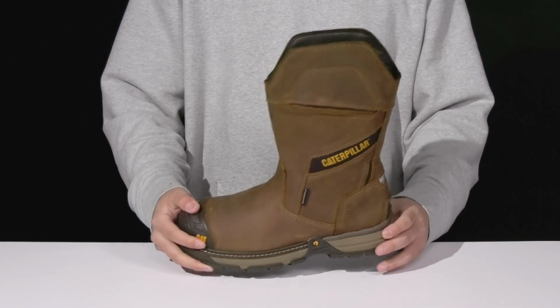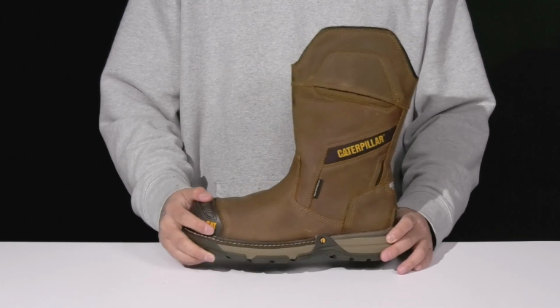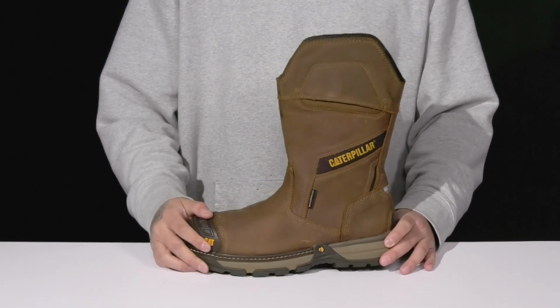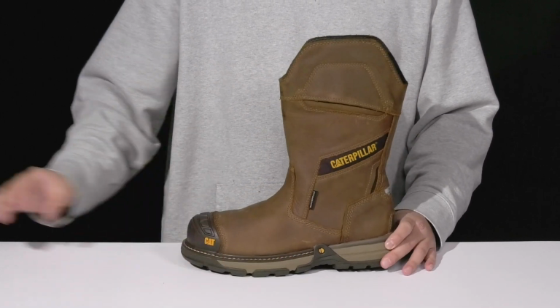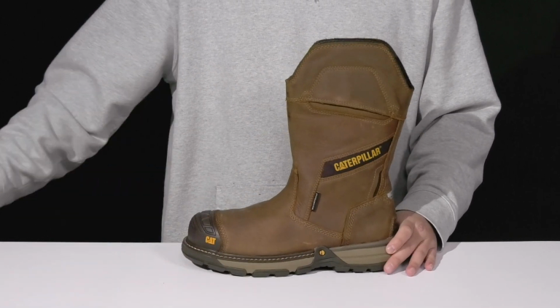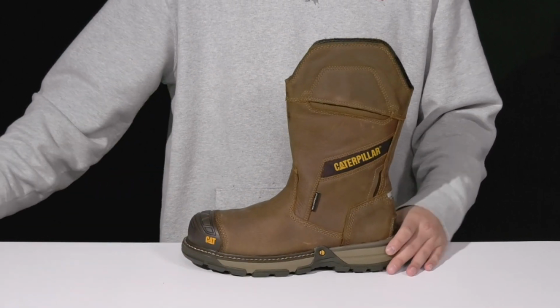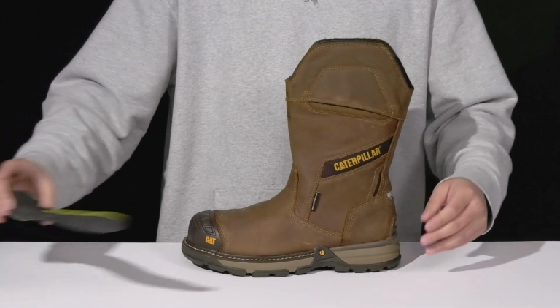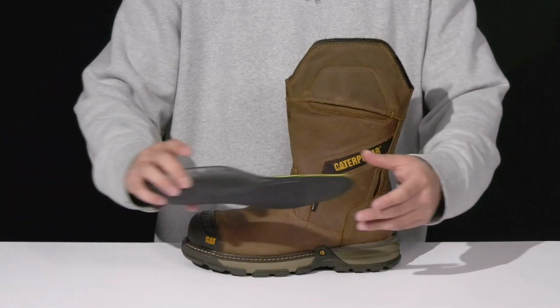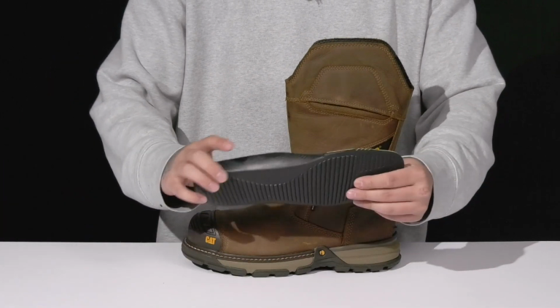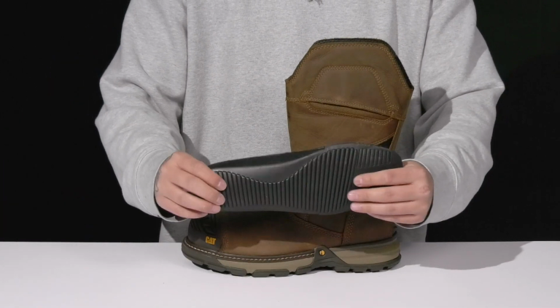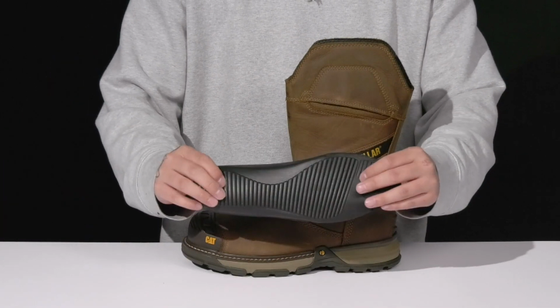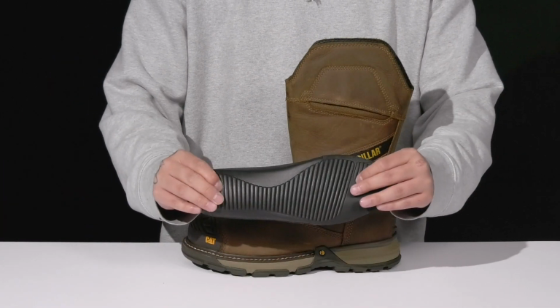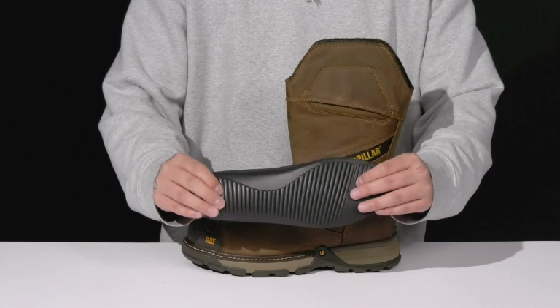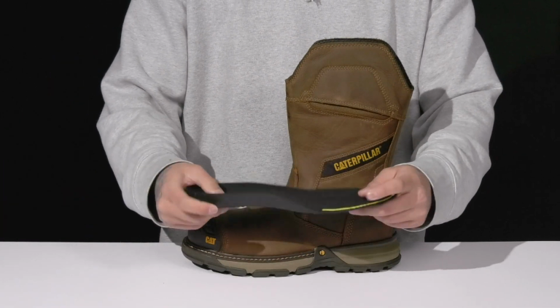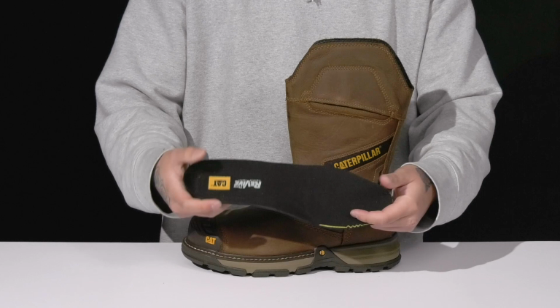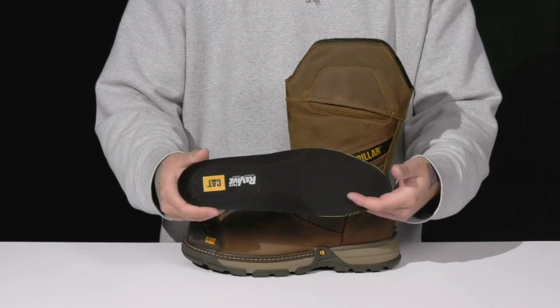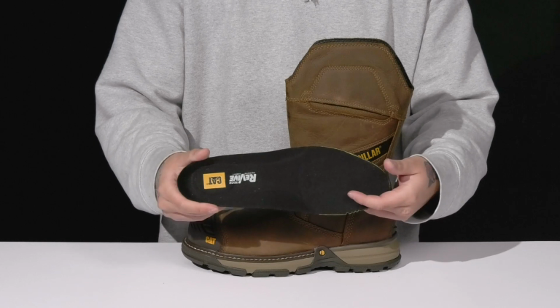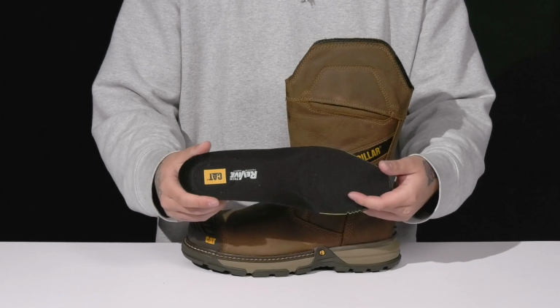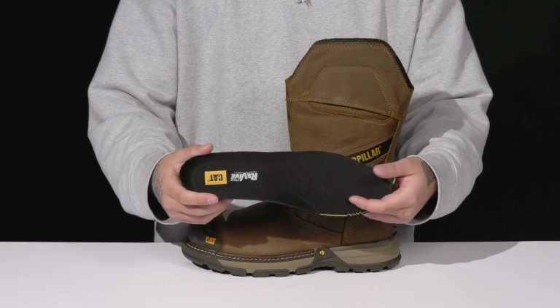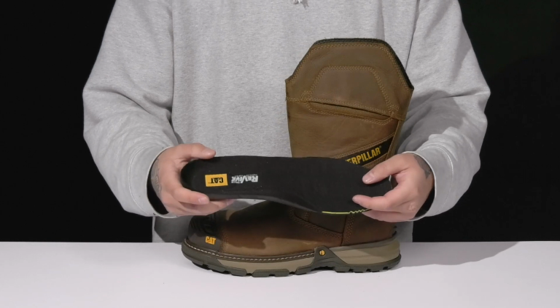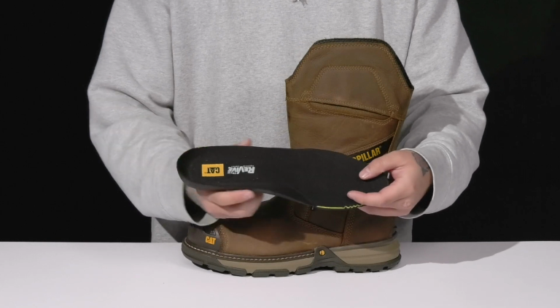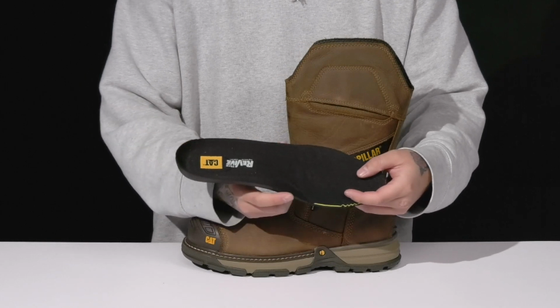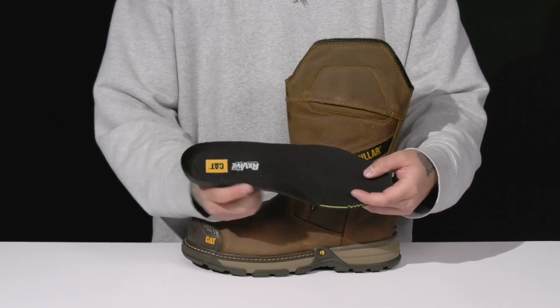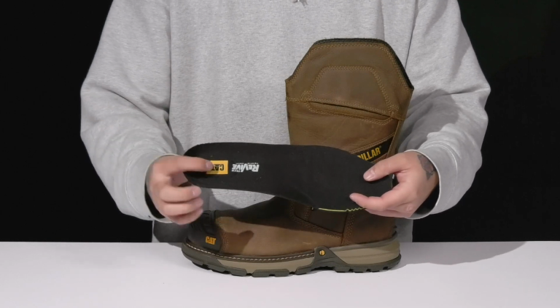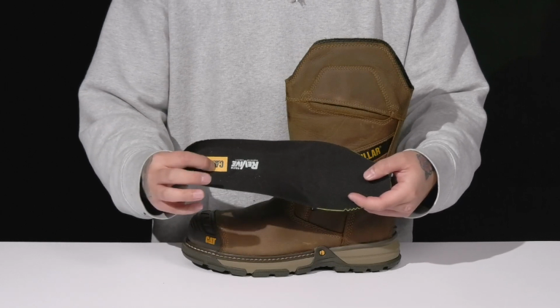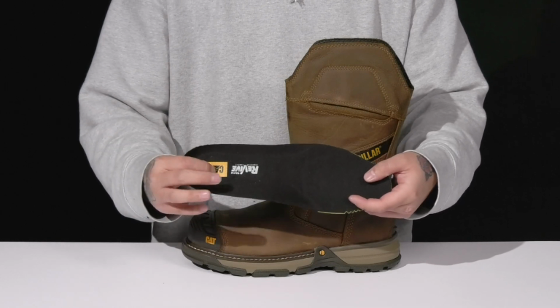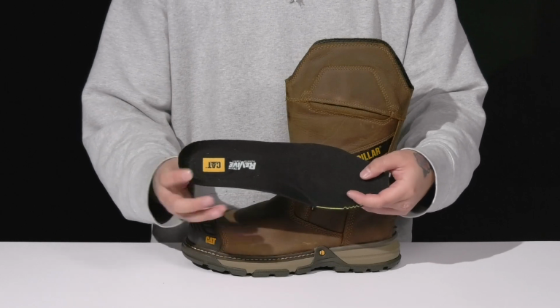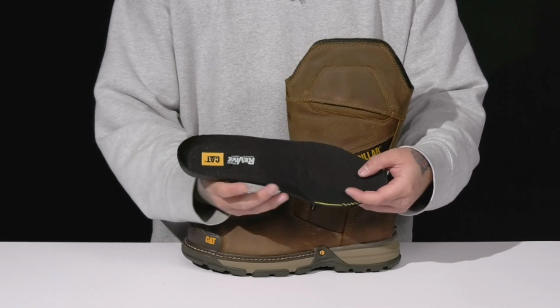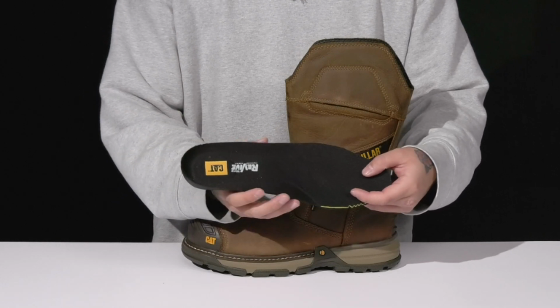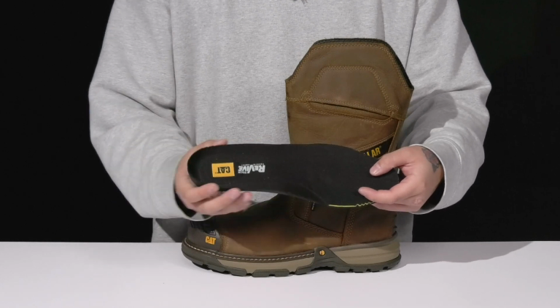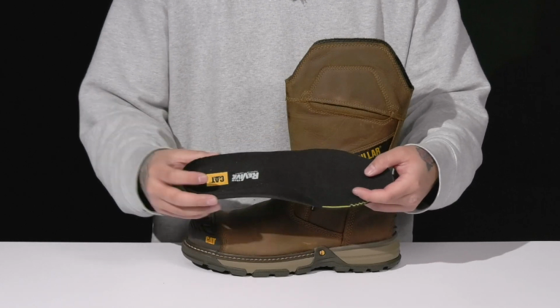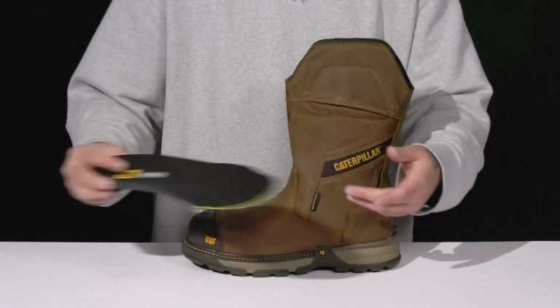It has a quick-drying textile lining and a removable revived foam footbed to help absorb shock and keep you comfortable as you're working hard, with extra cushioning in the arch area and in the heel area.